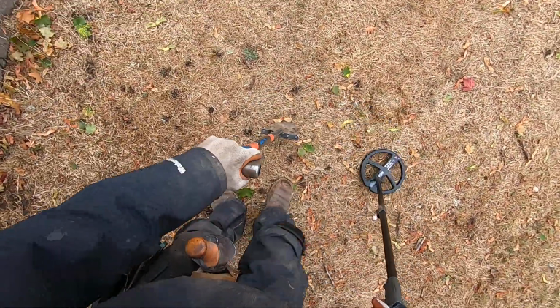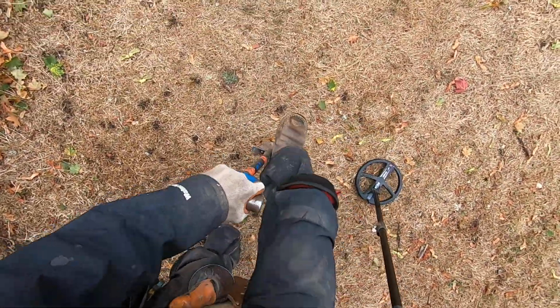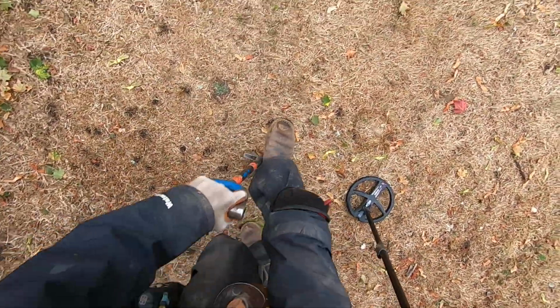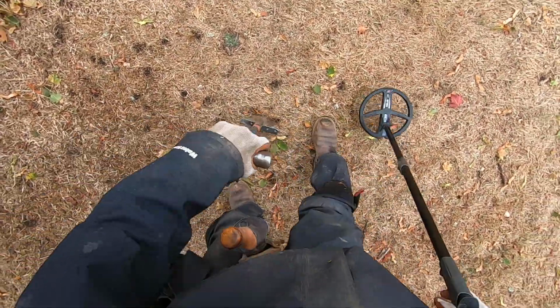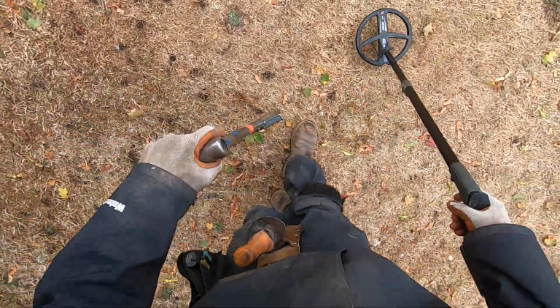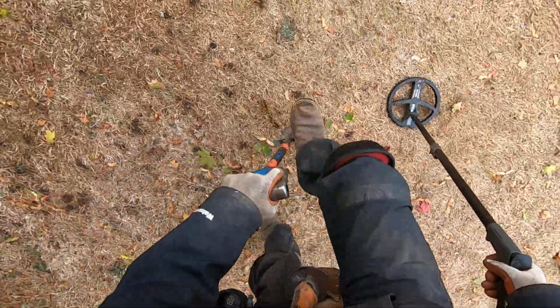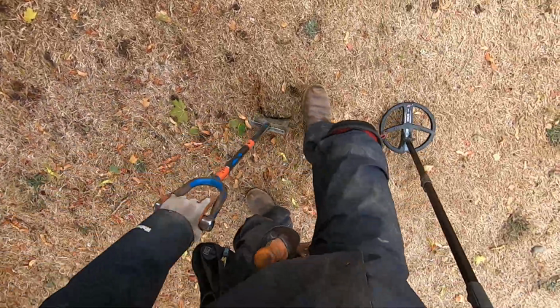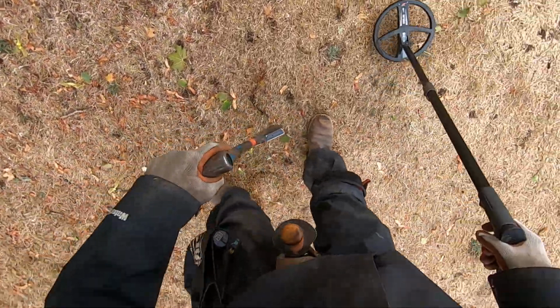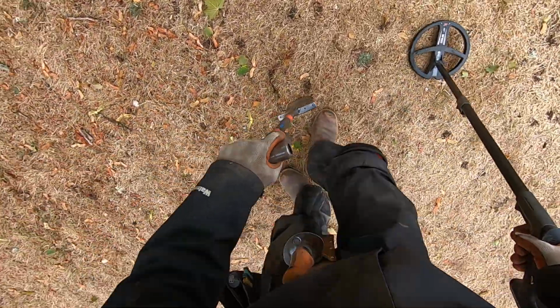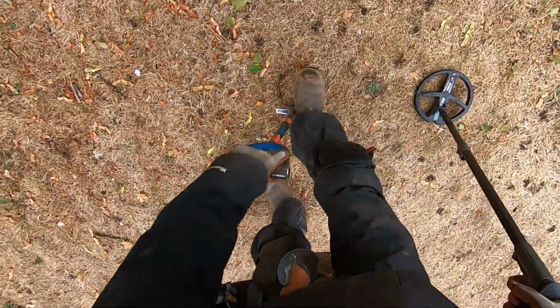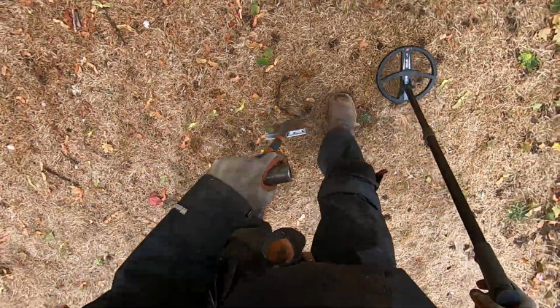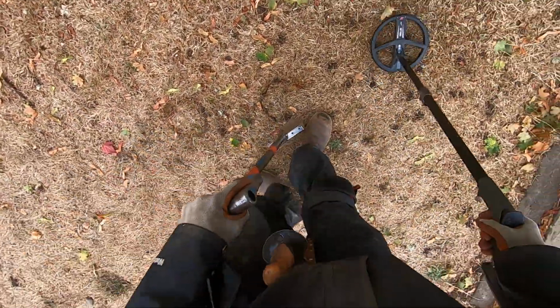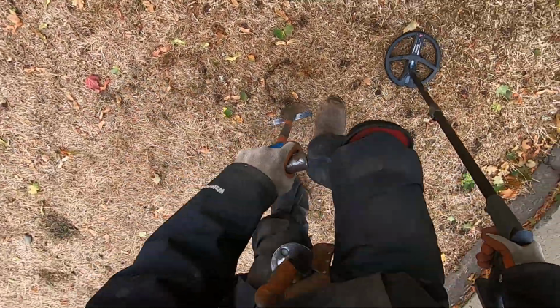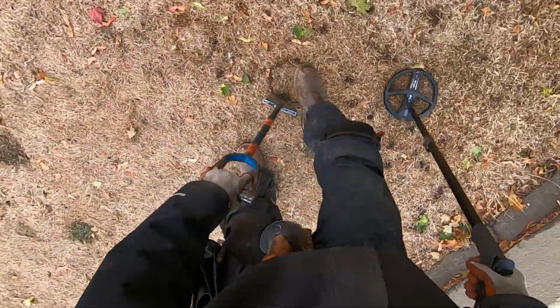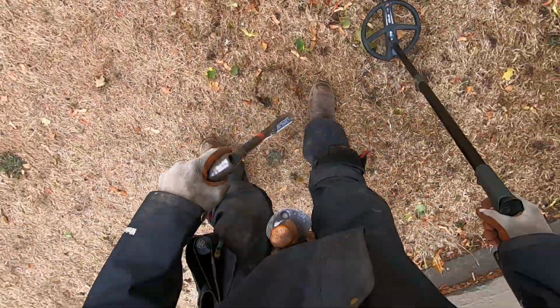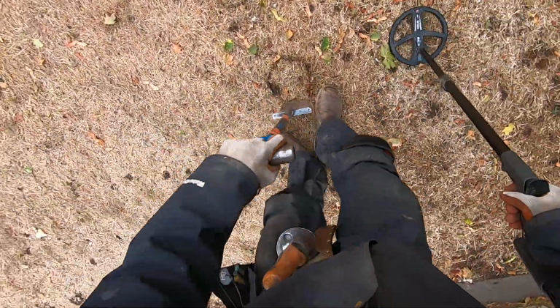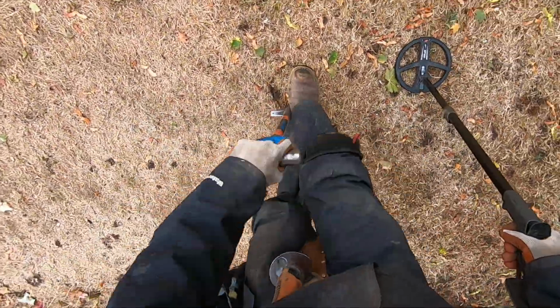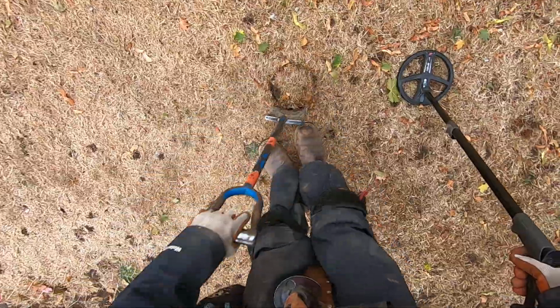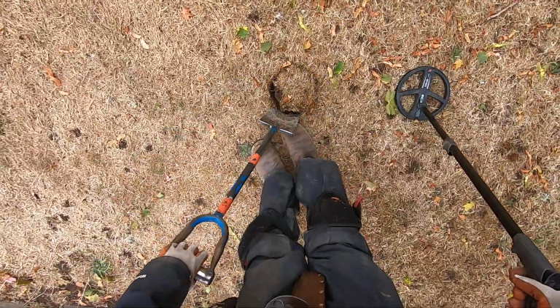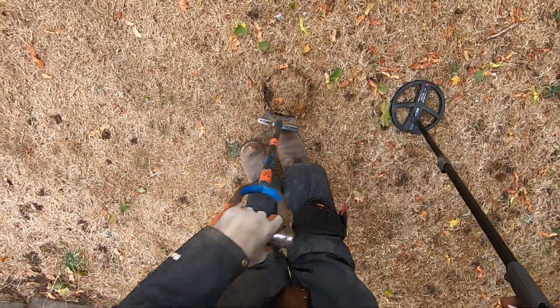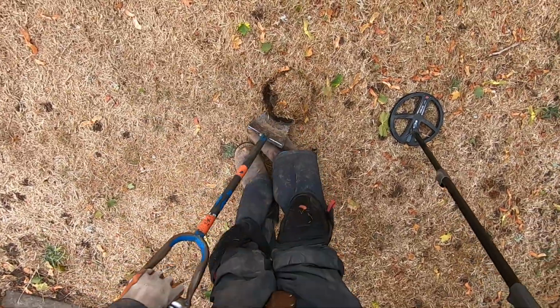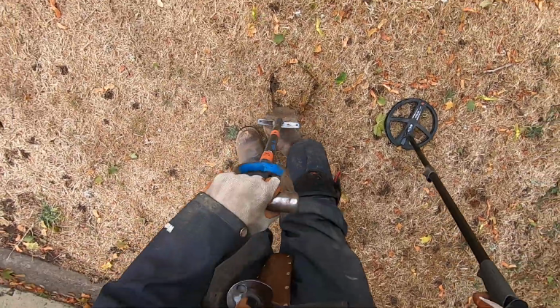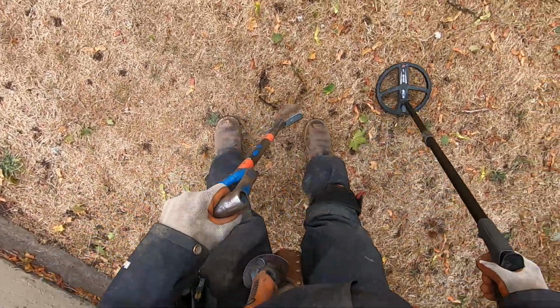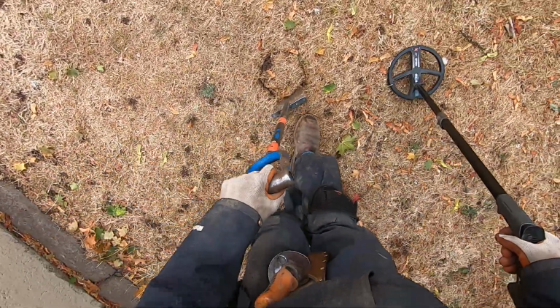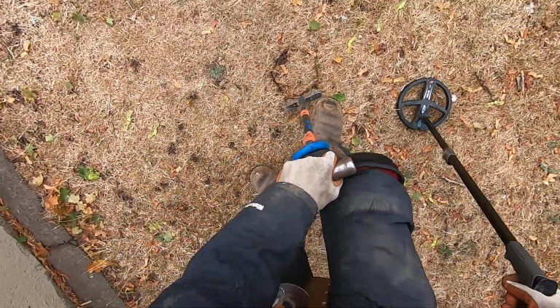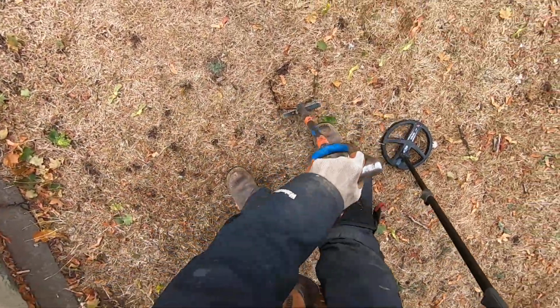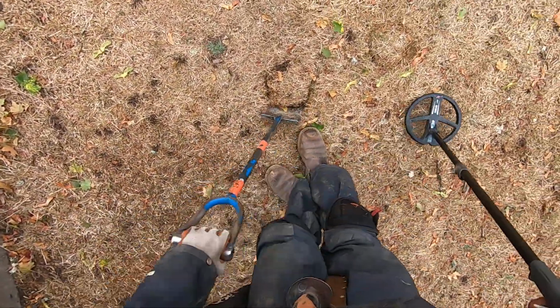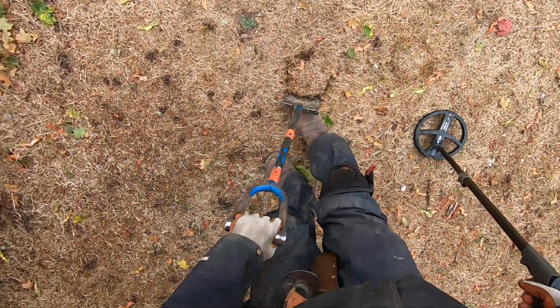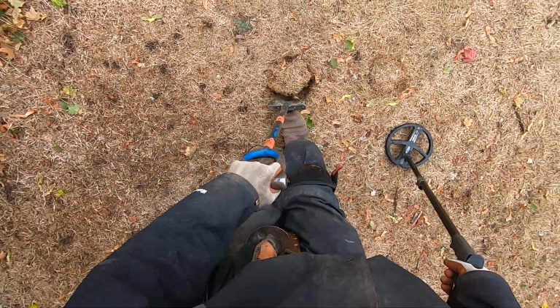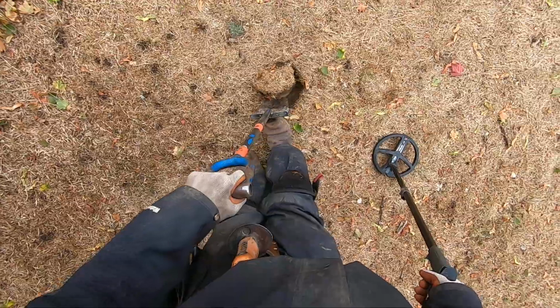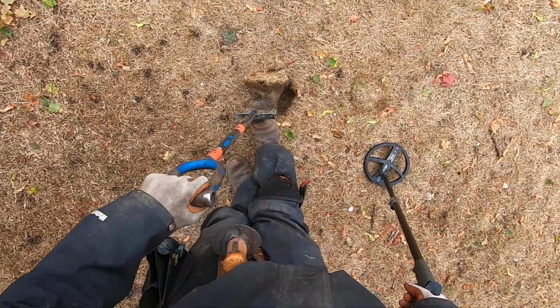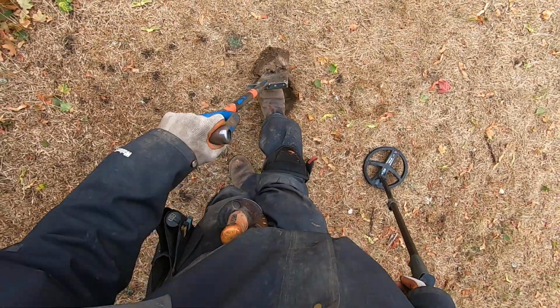This is a nice one right here. It sounds irony though. This soil is so hot — I just get iron tones on every target, so I just never know what I'm going to dig up. It could be a bottle cap, could be a coin. The ground is just so hot here.